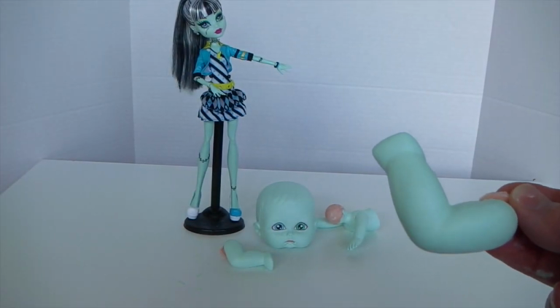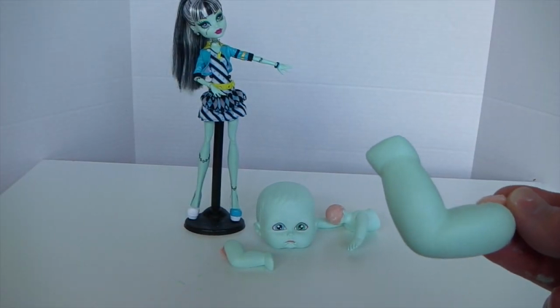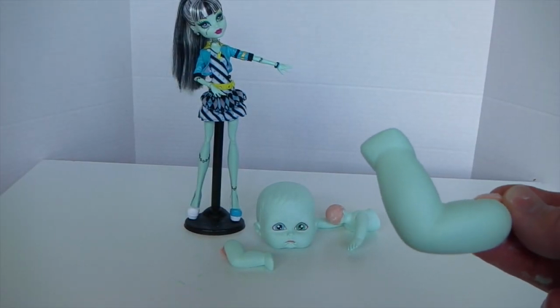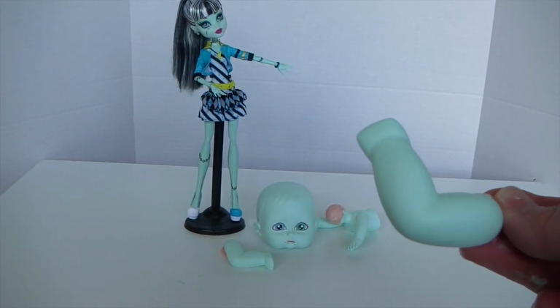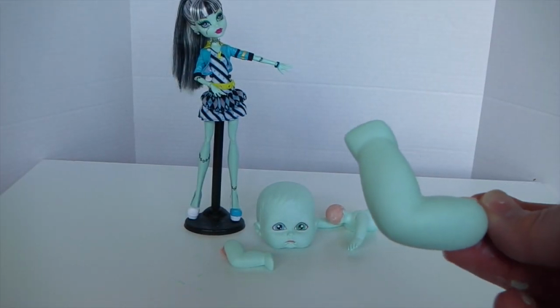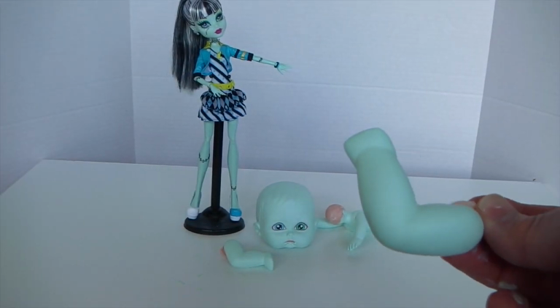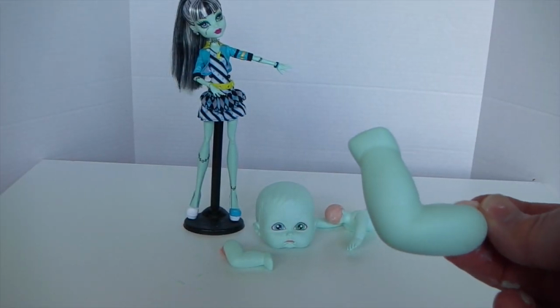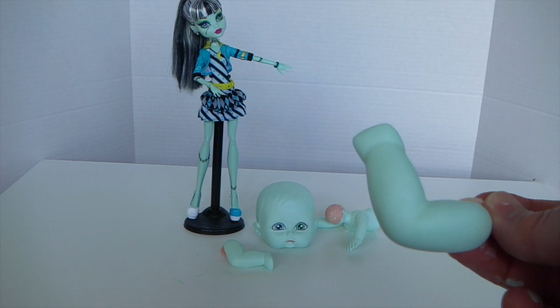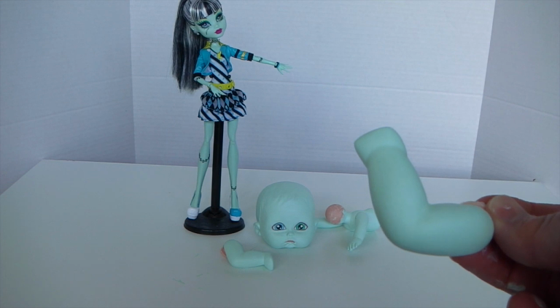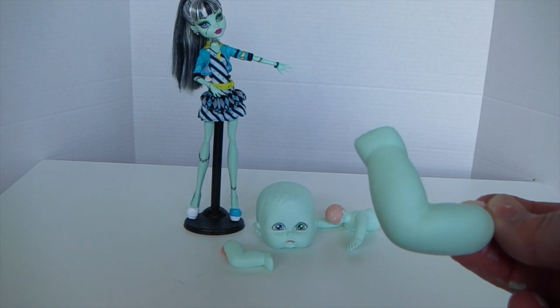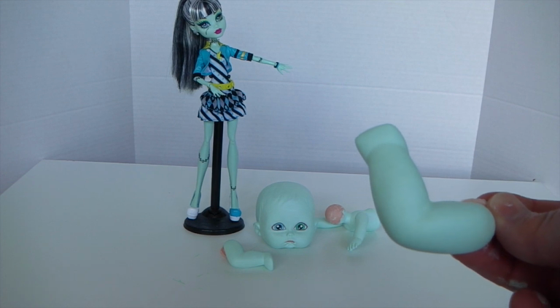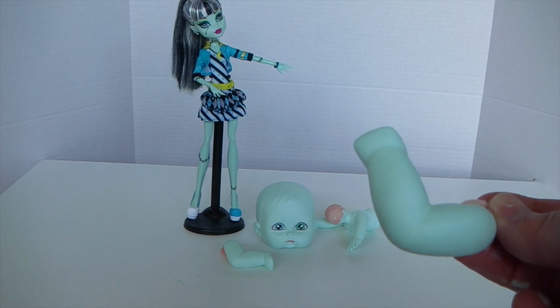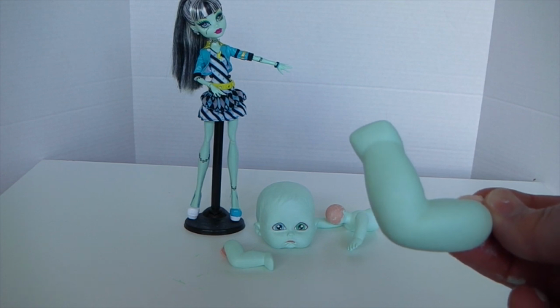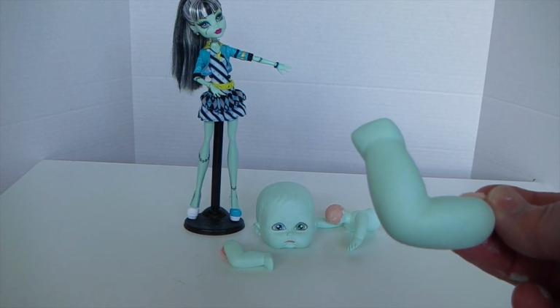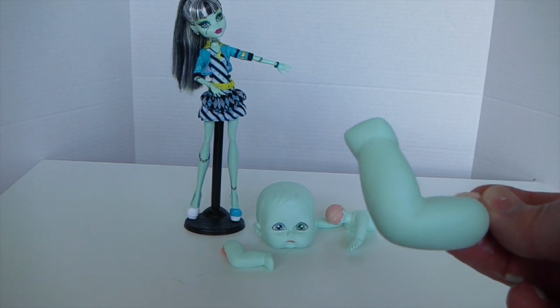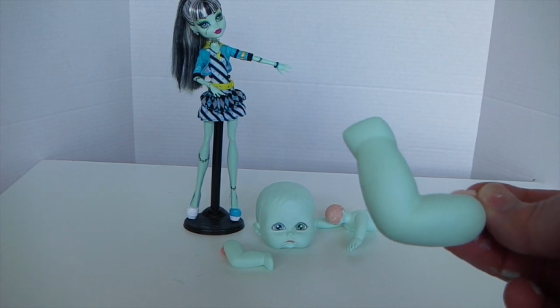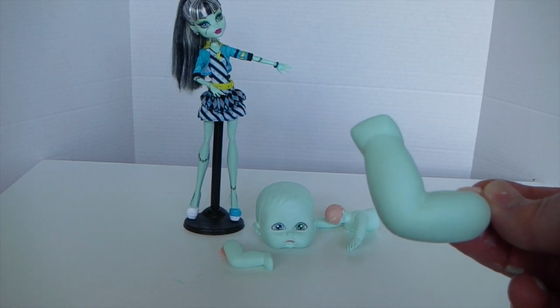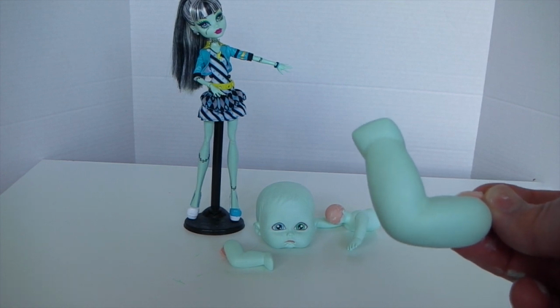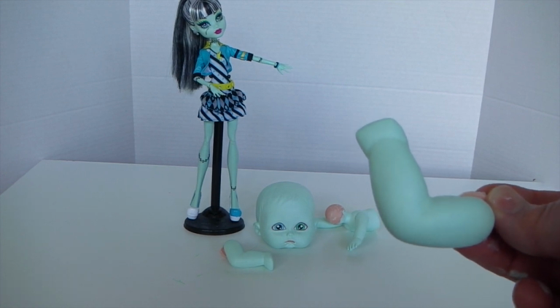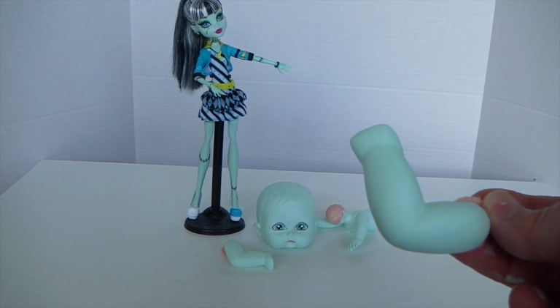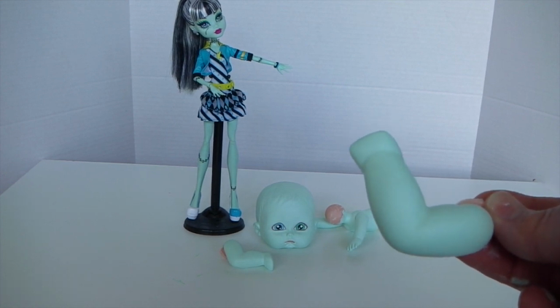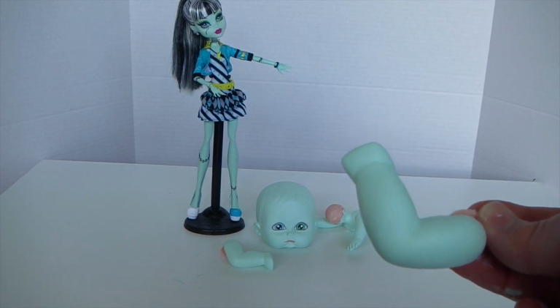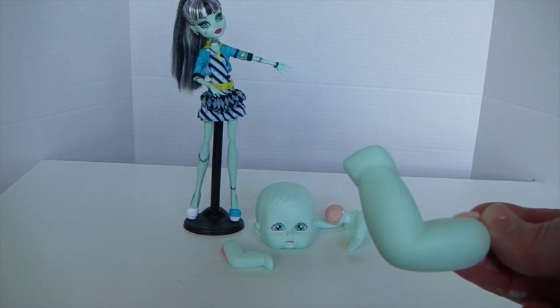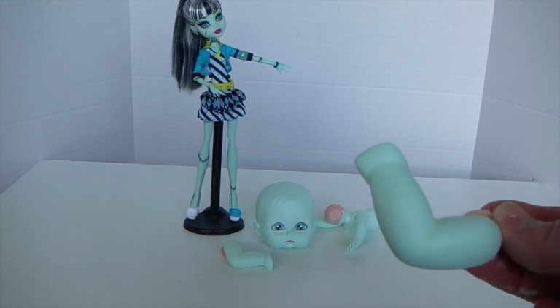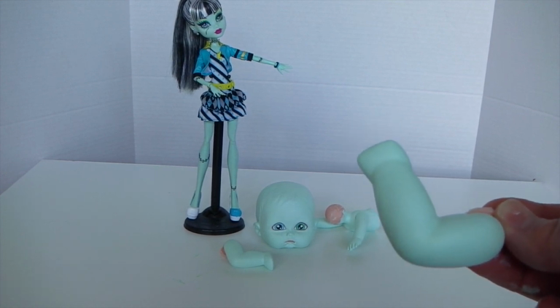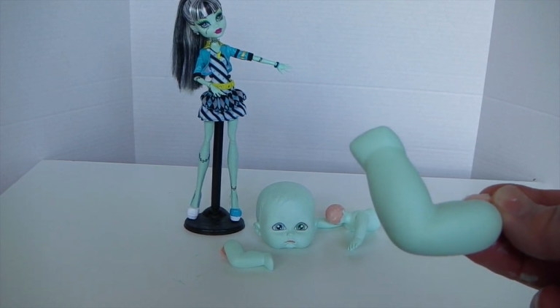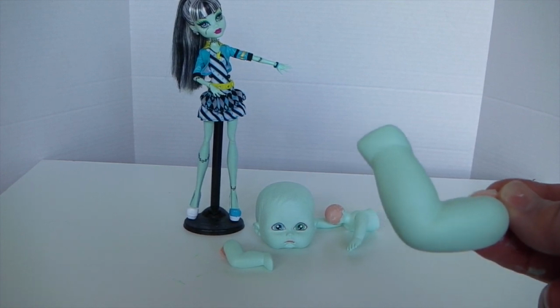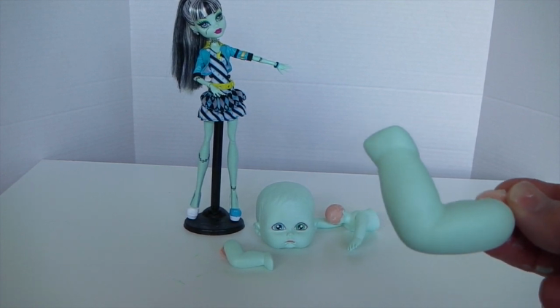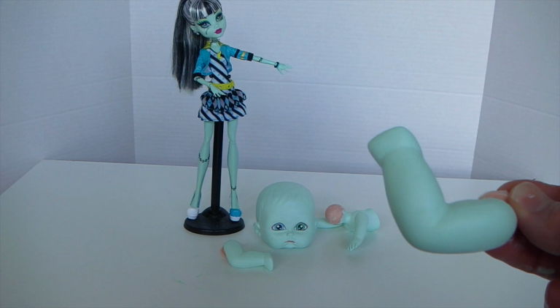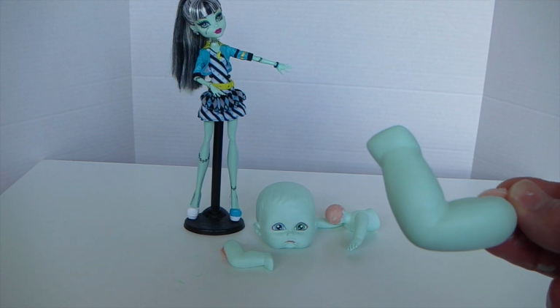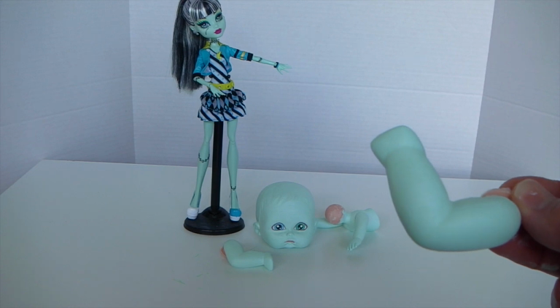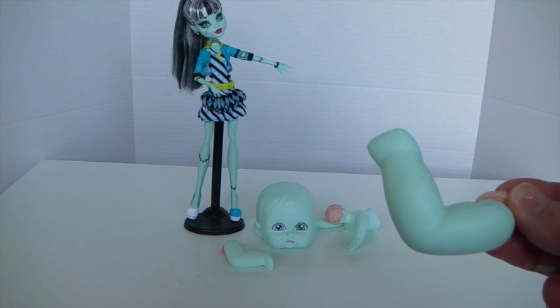I've just gone ahead and finished painting off the limbs — I've given them two coats of paint — and now I'm going to go ahead and put the baby back together.